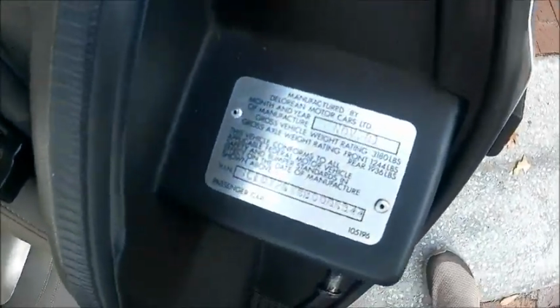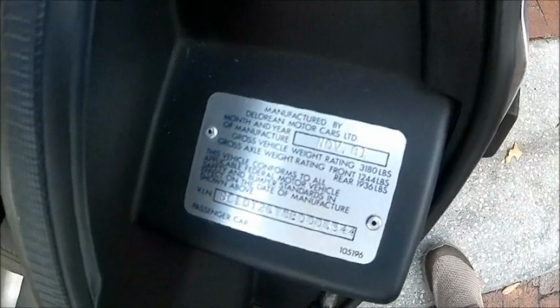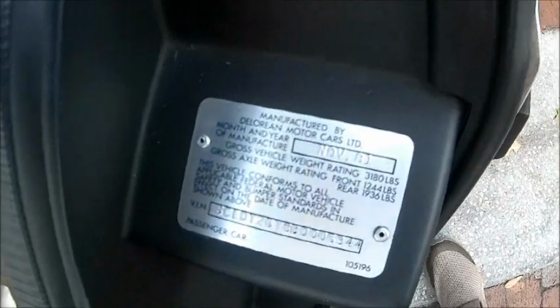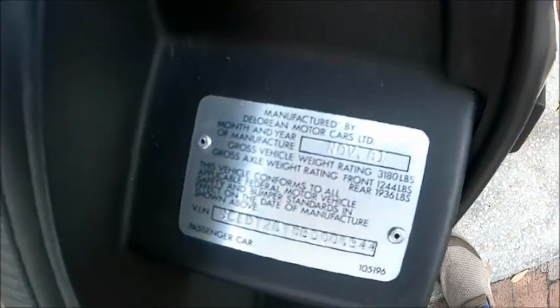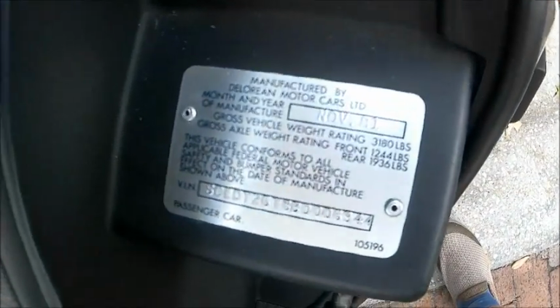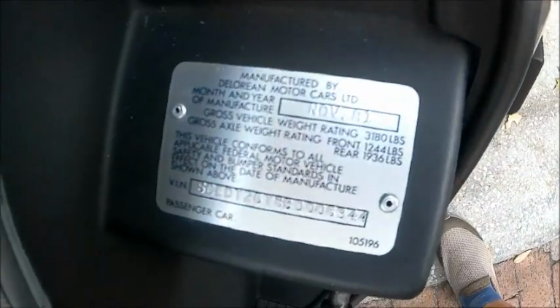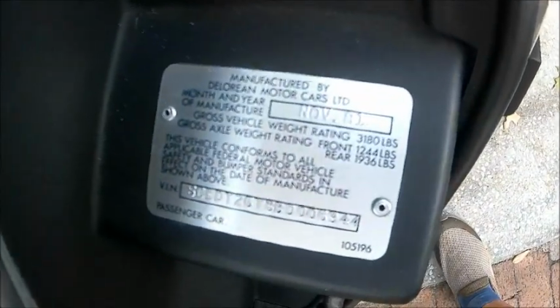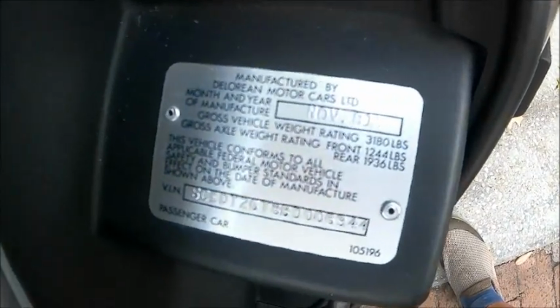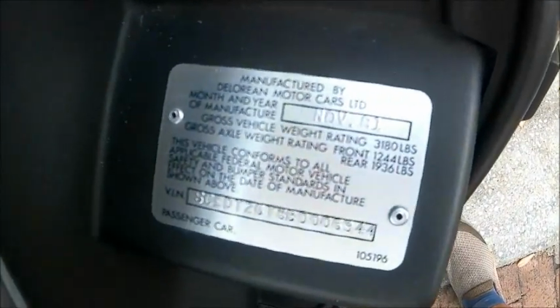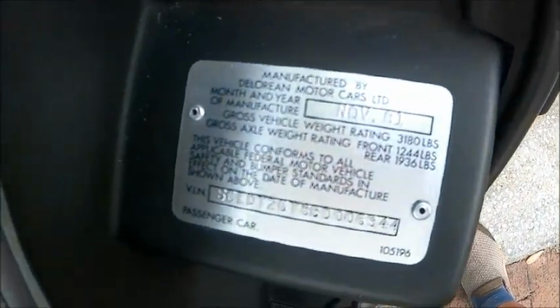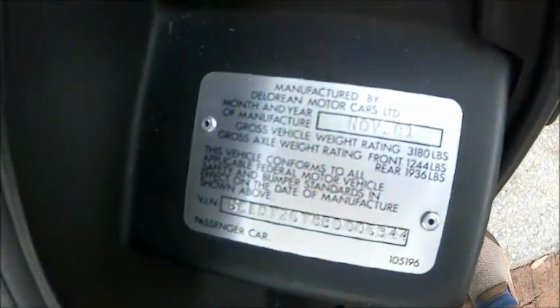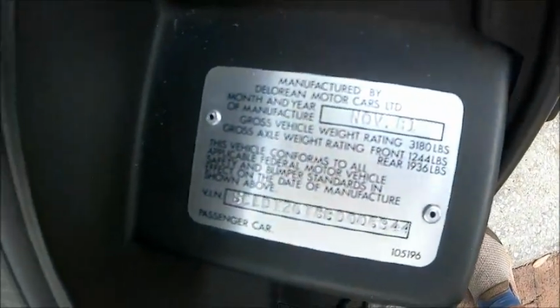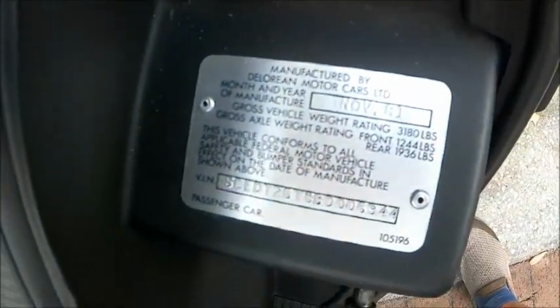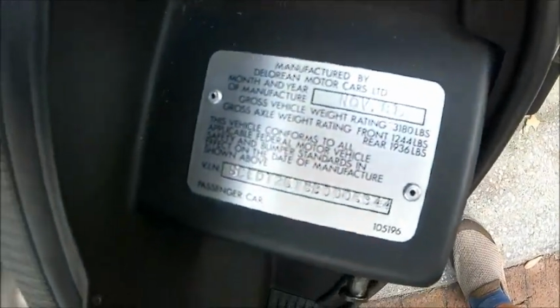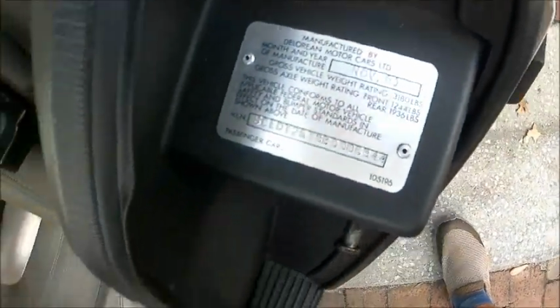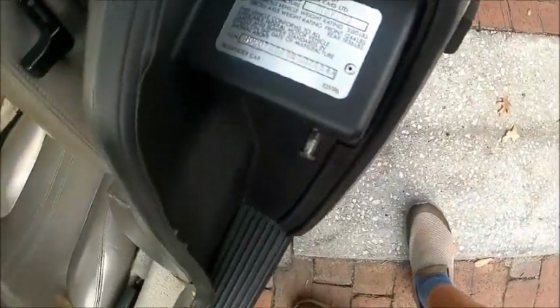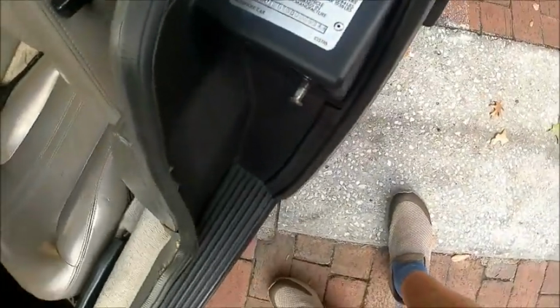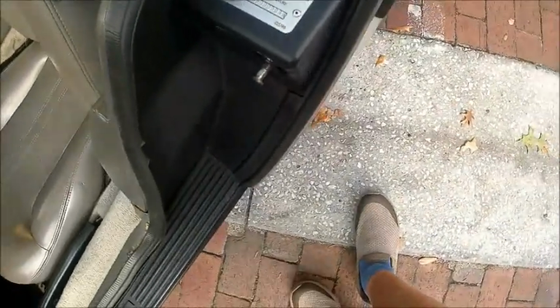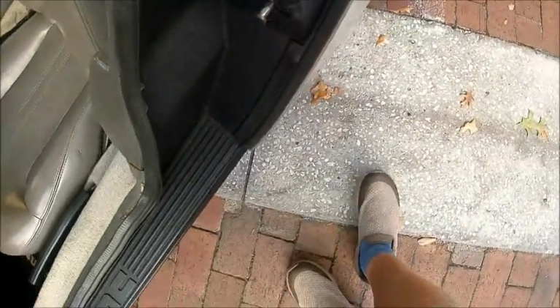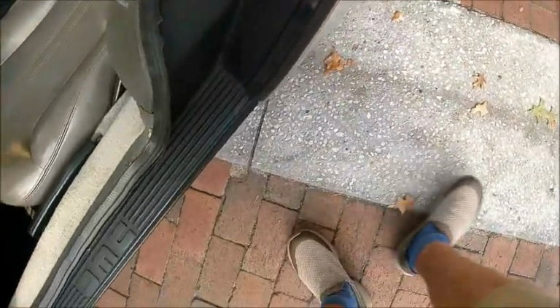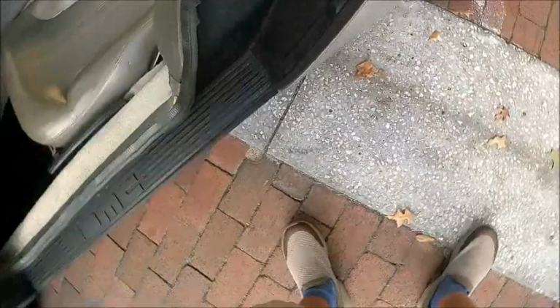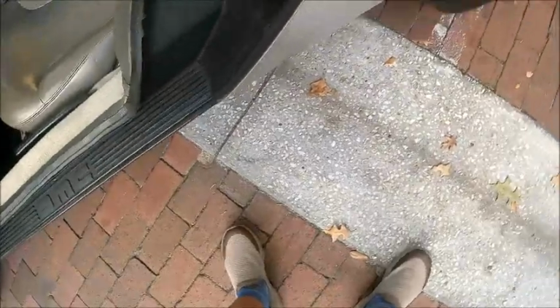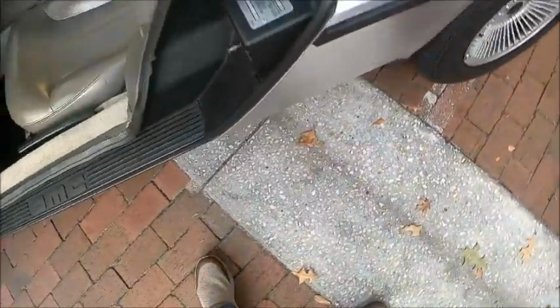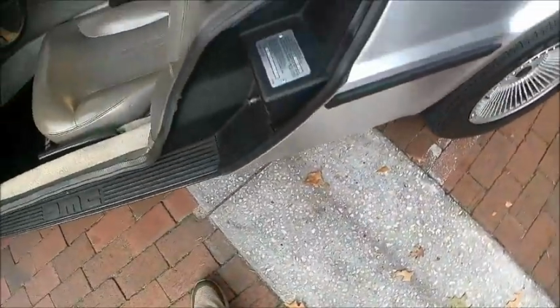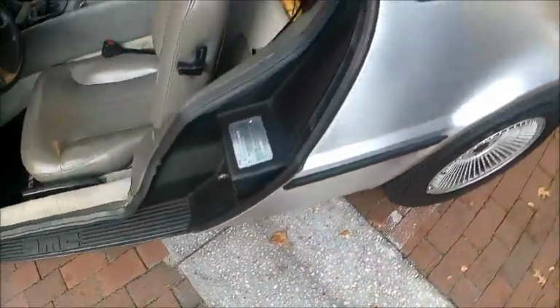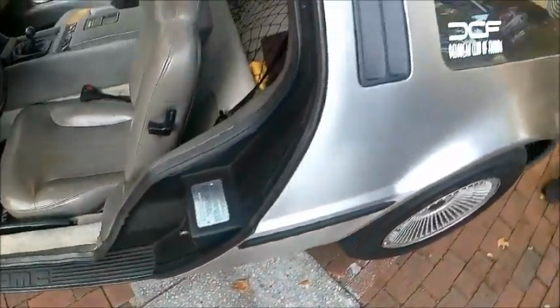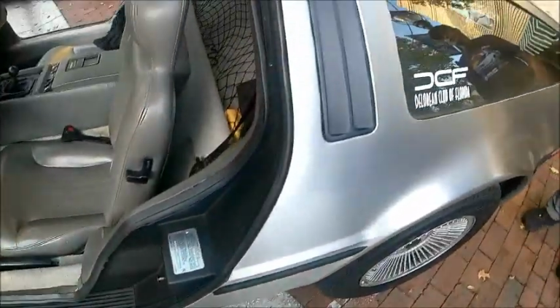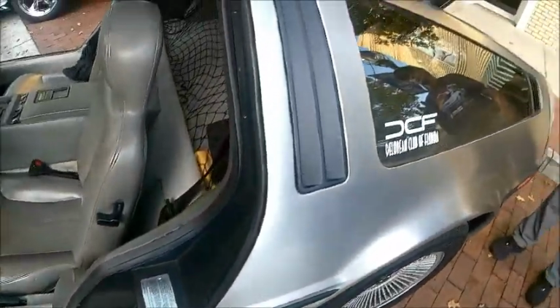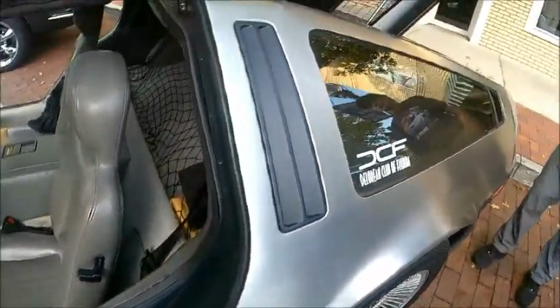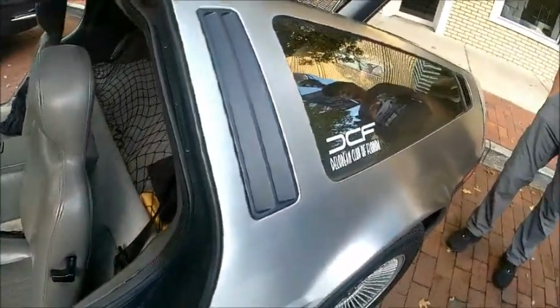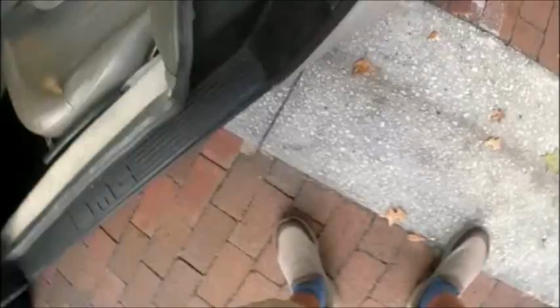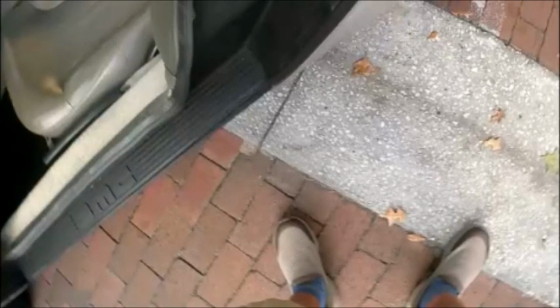And there is the VIN number for this car. The originals were made from 1981 through 1983.